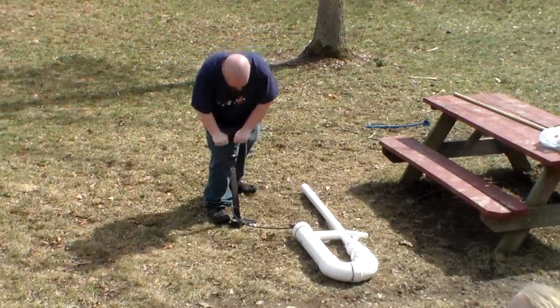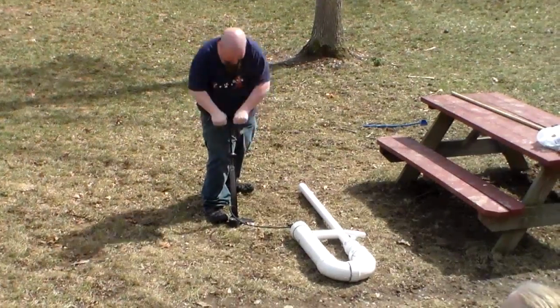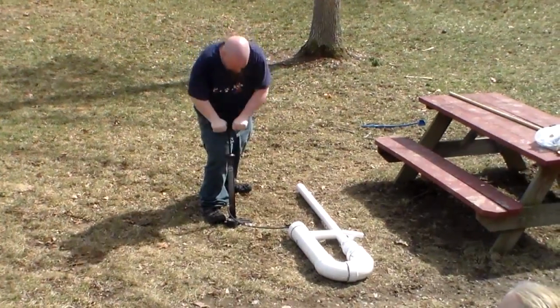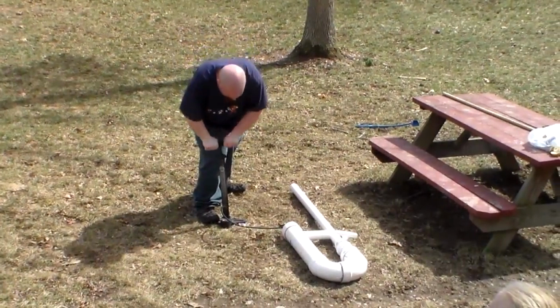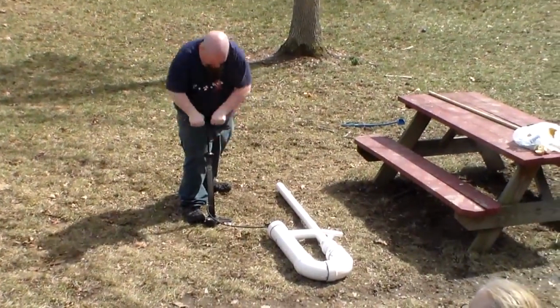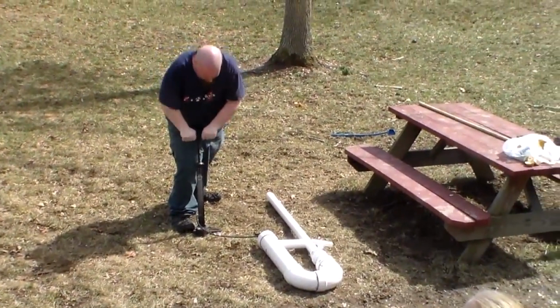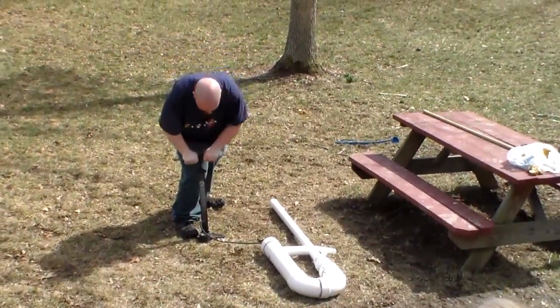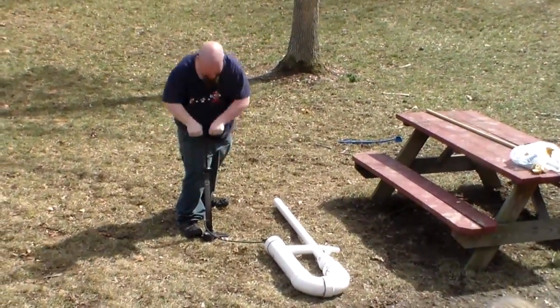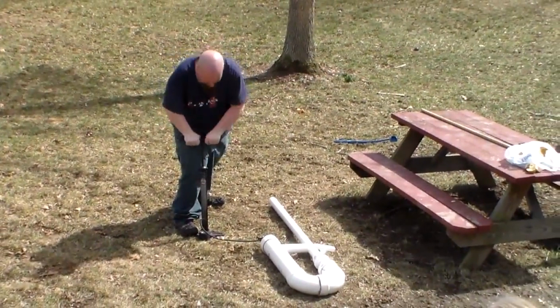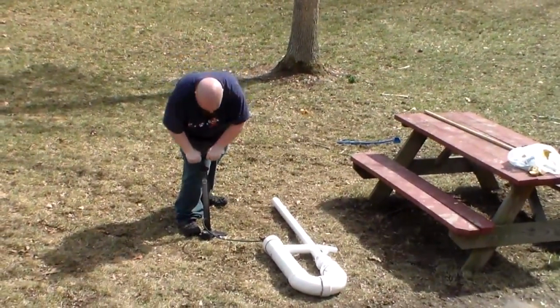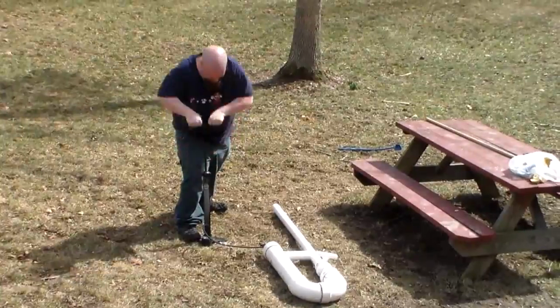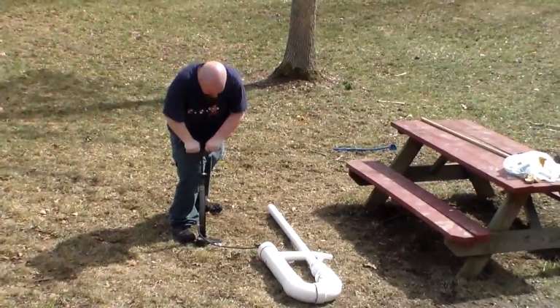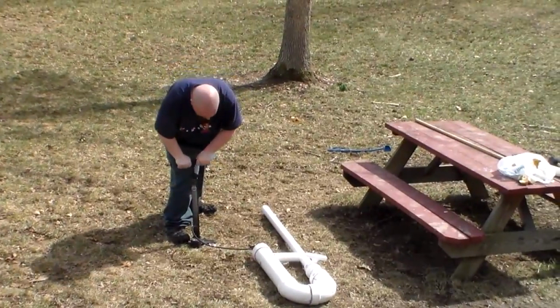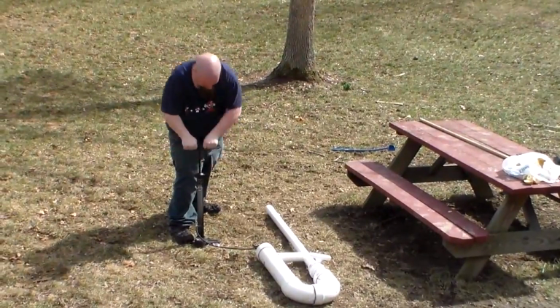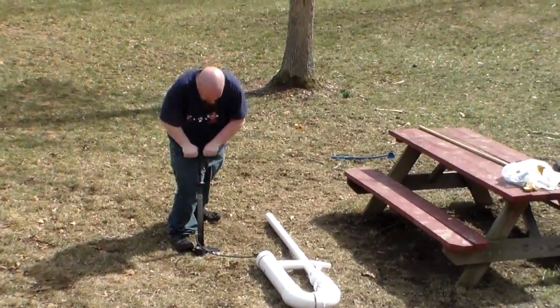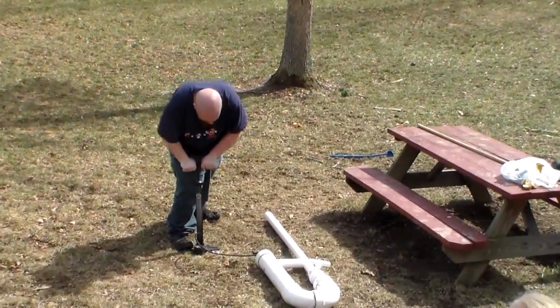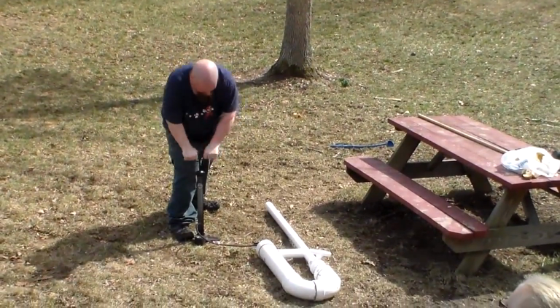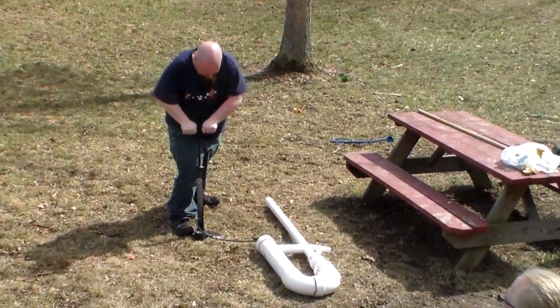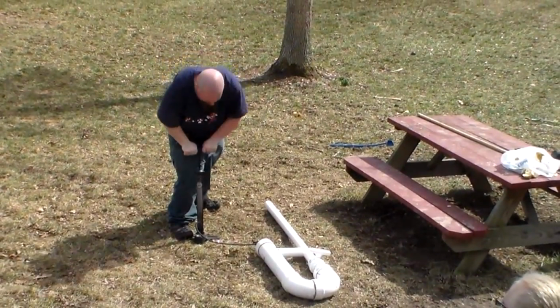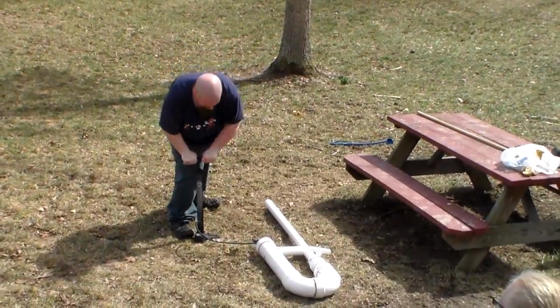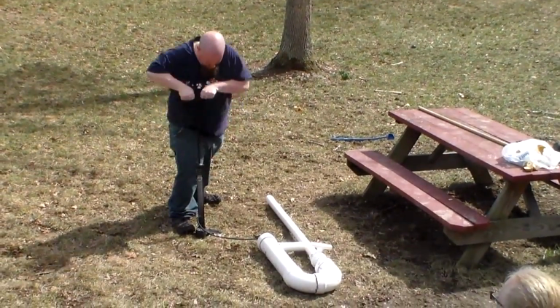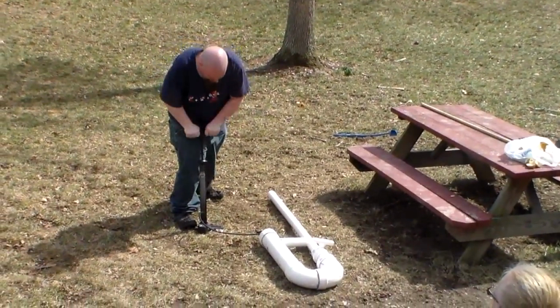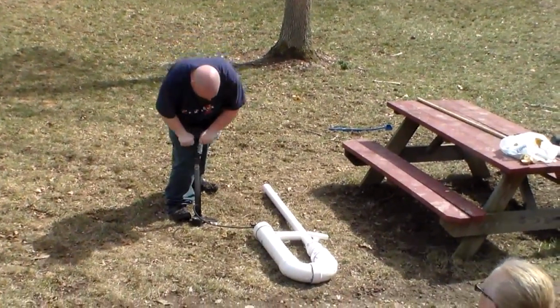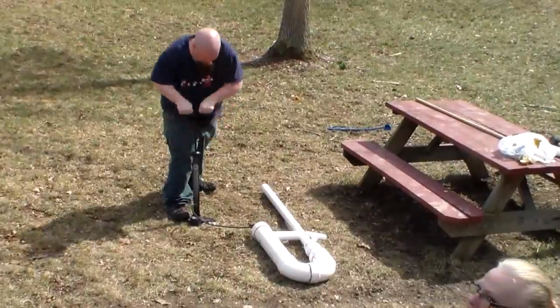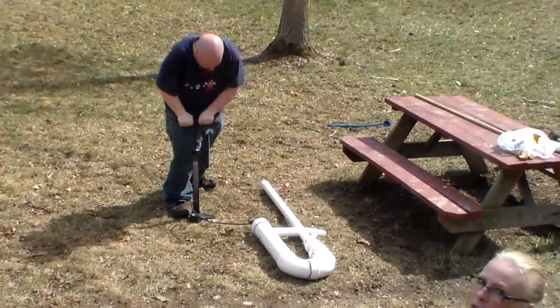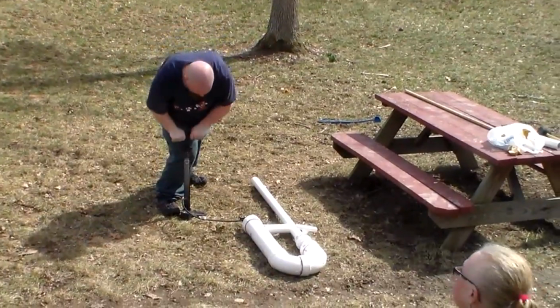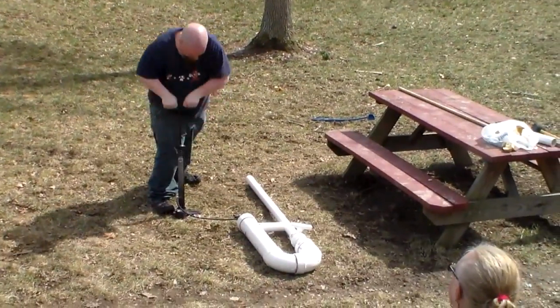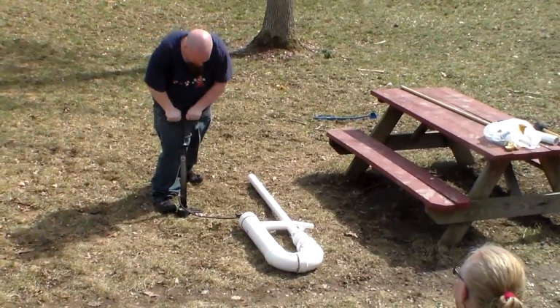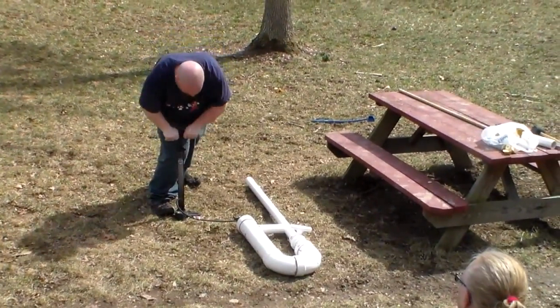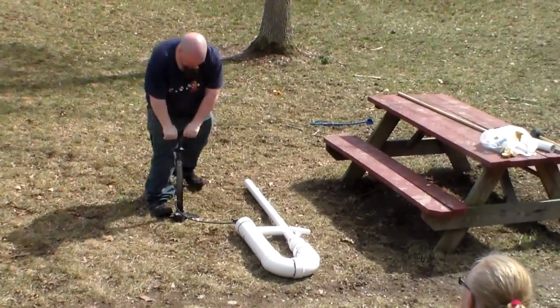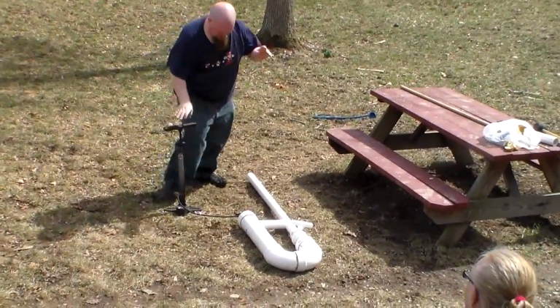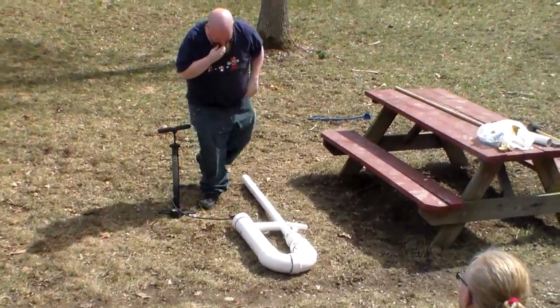Kind of an easy workout. You should be doing this, you know, probably about 10 or 15 pushes per couple minutes. There you go. That's close enough.